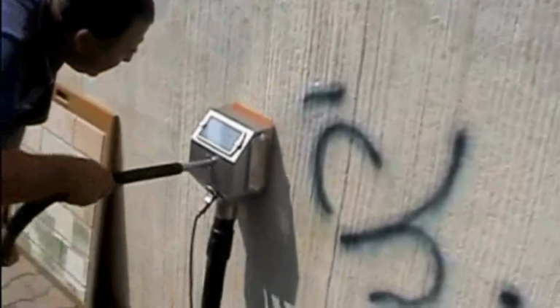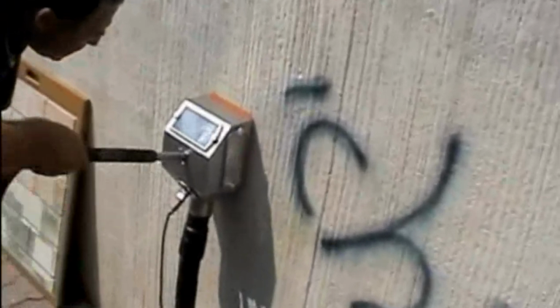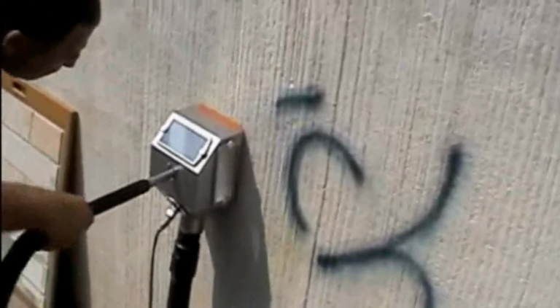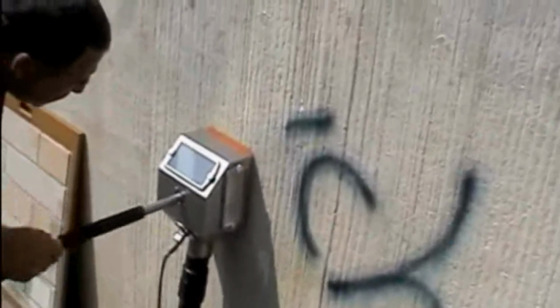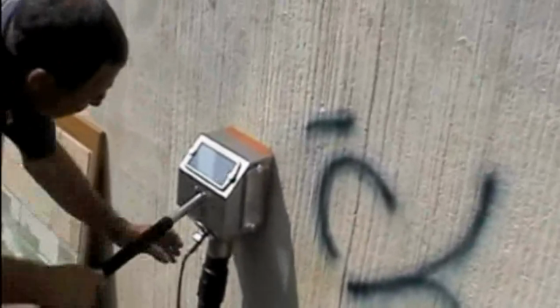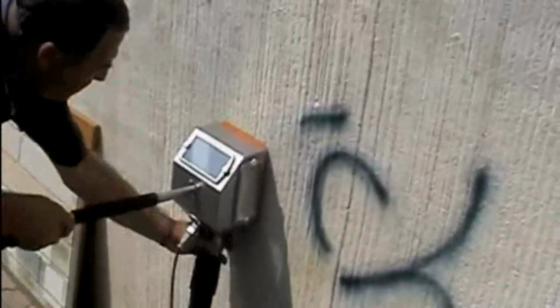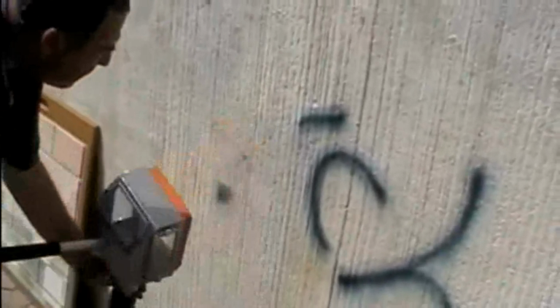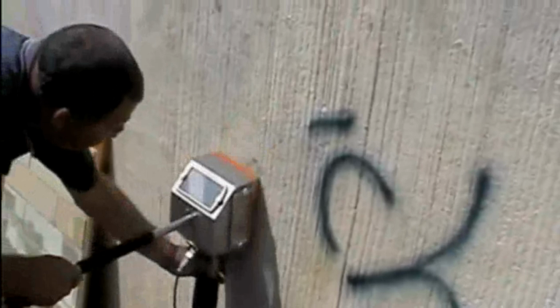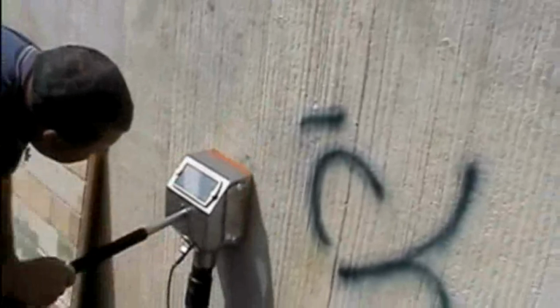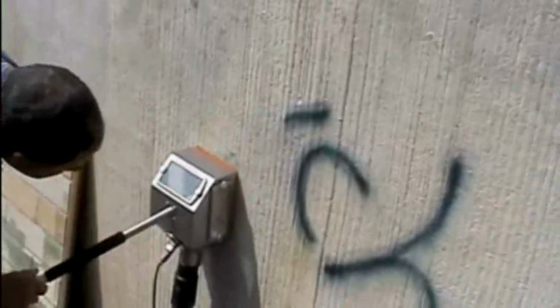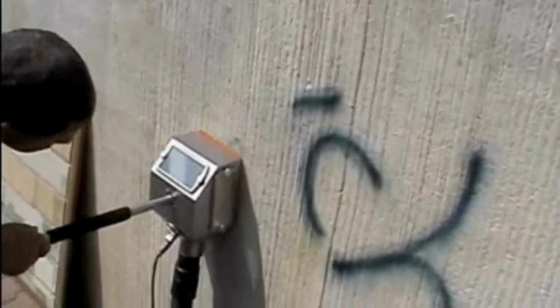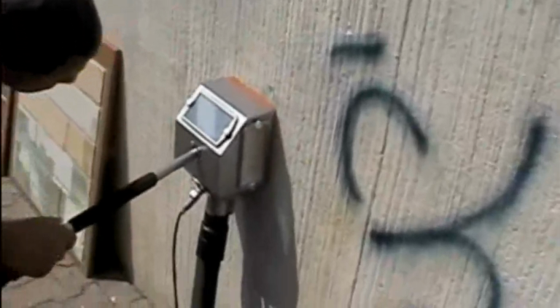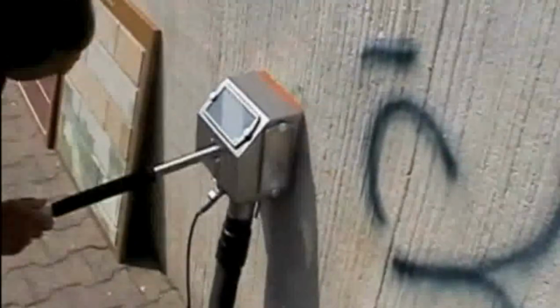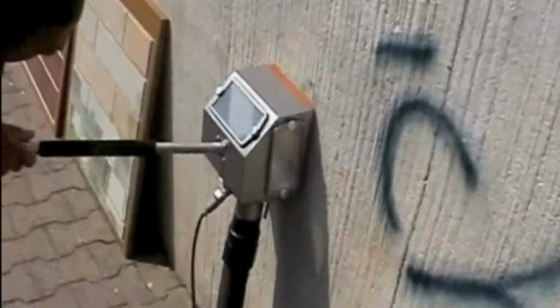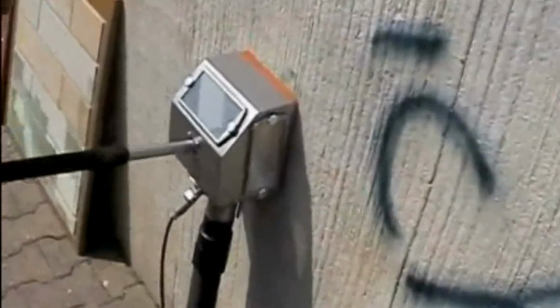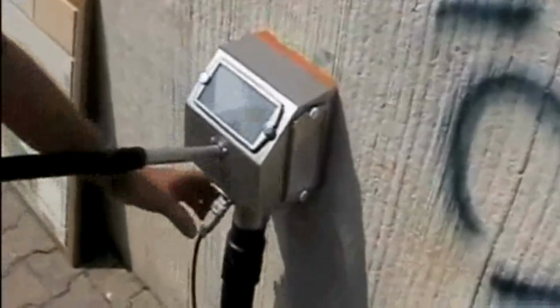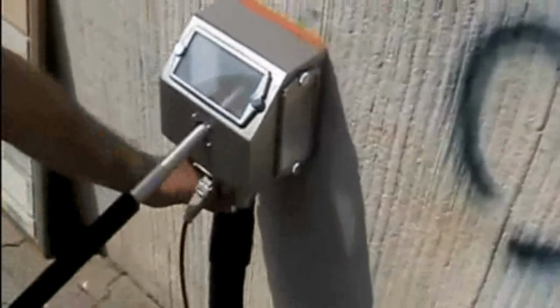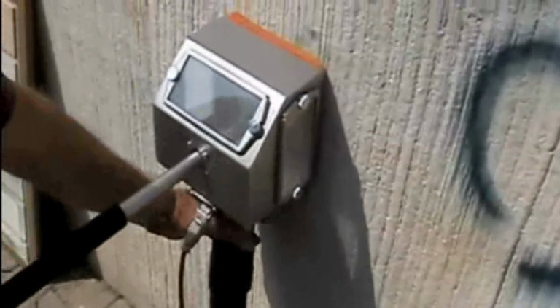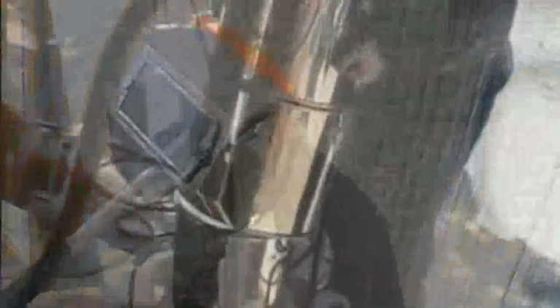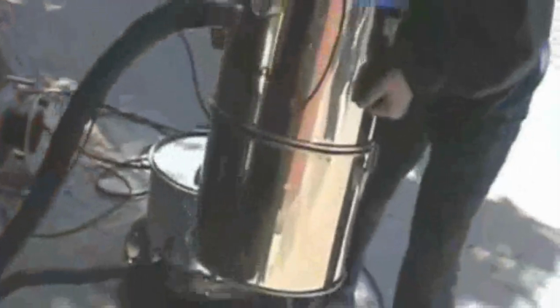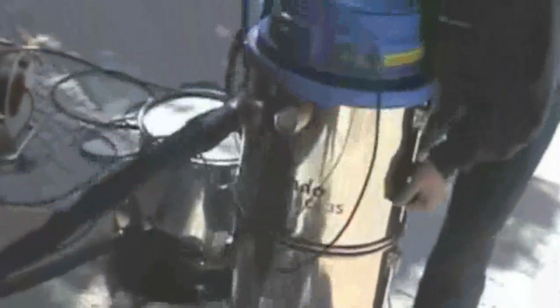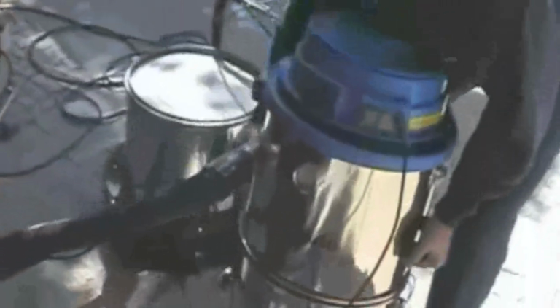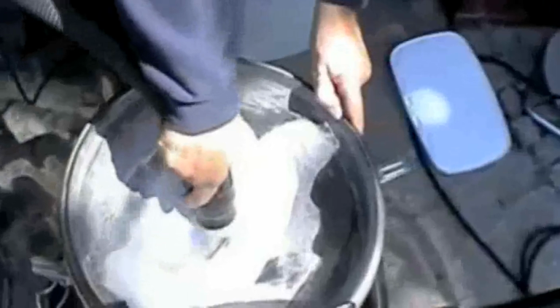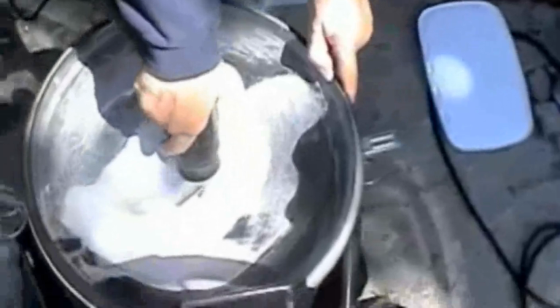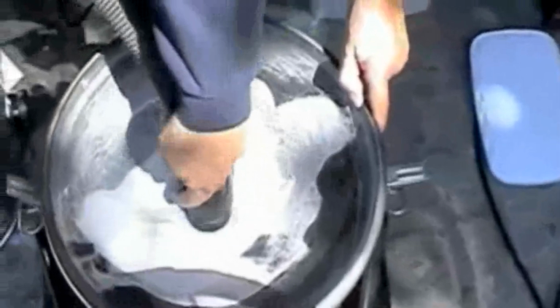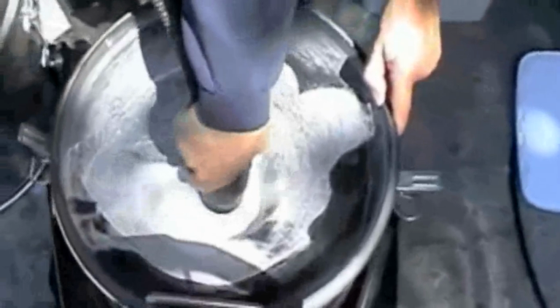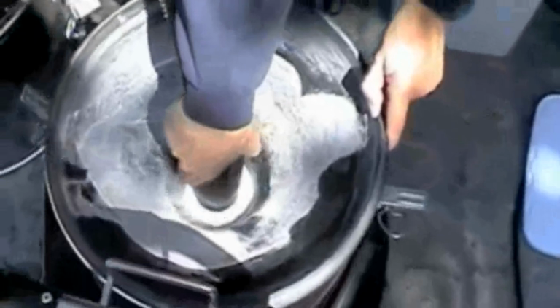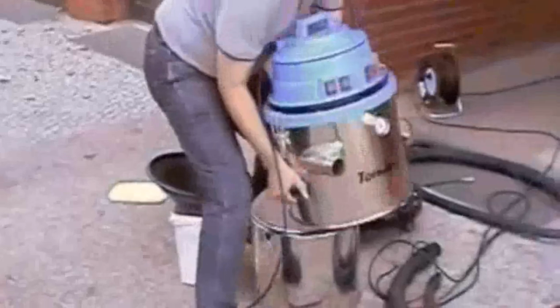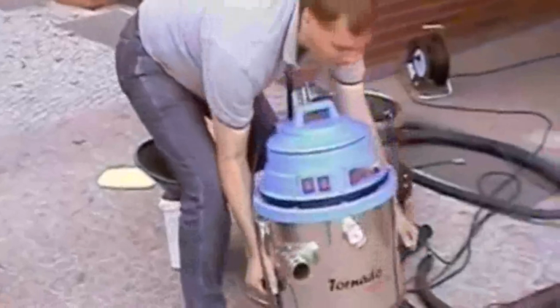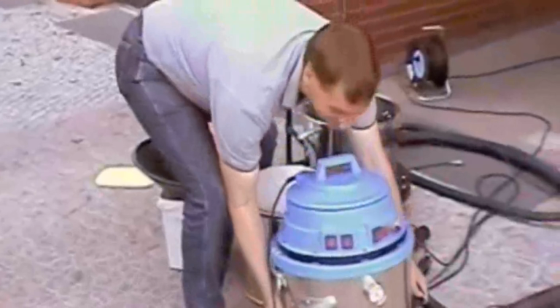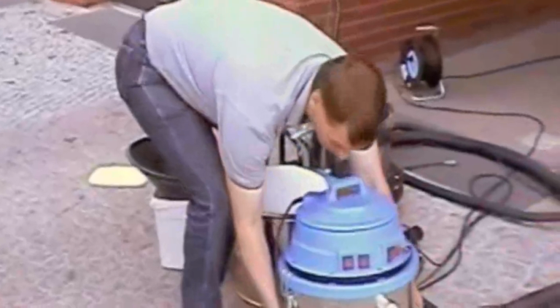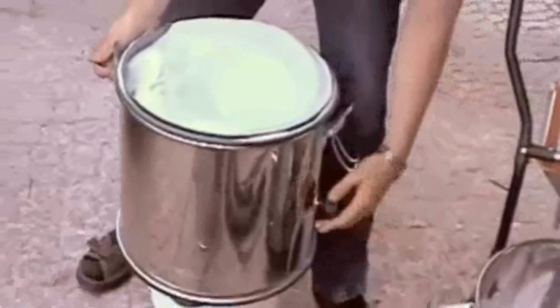Look how easy it is to use. And watch how quick it is to dismantle, clean up and take away at the end.